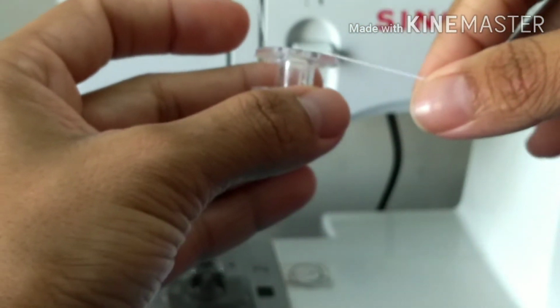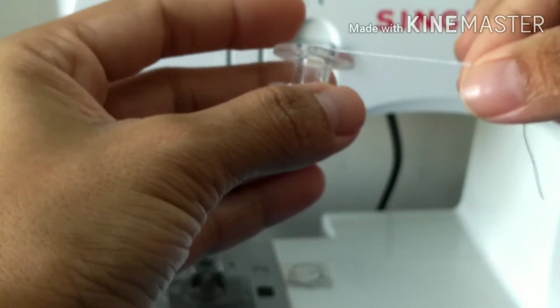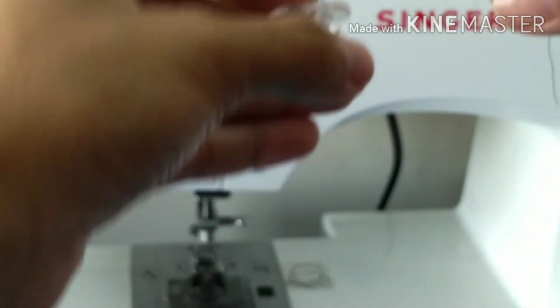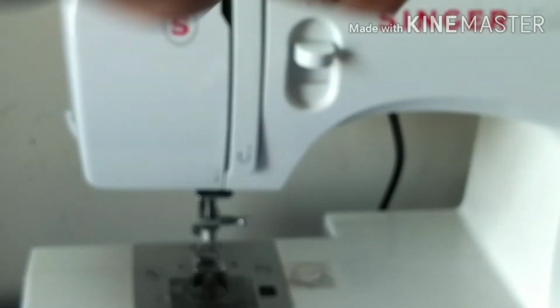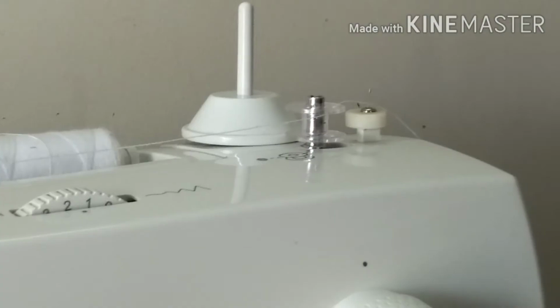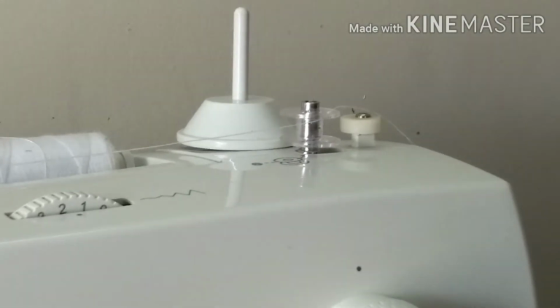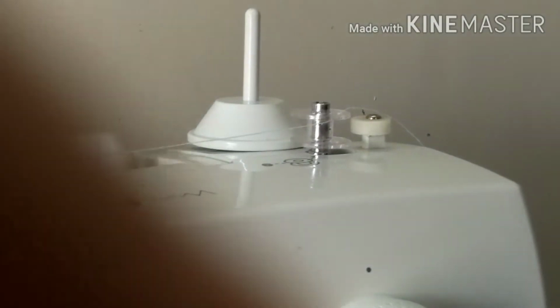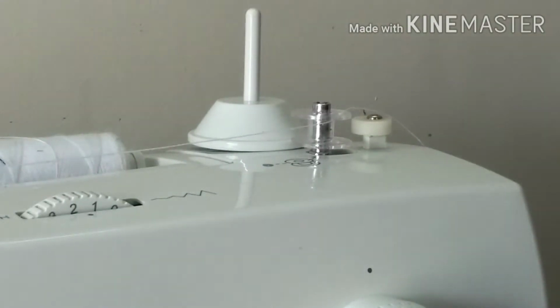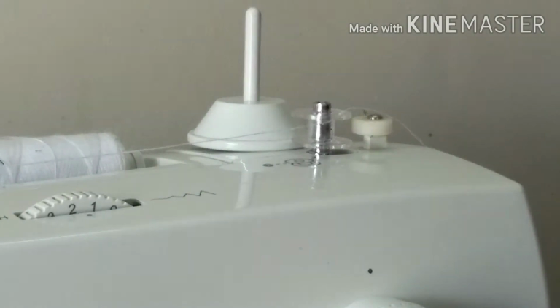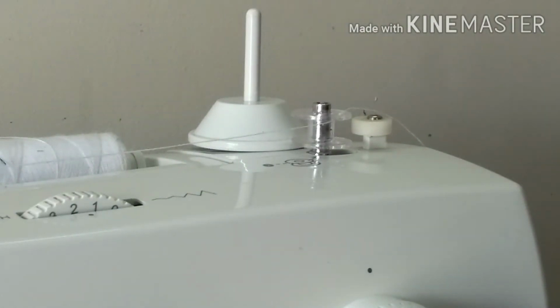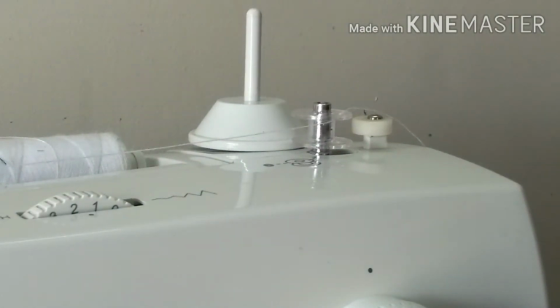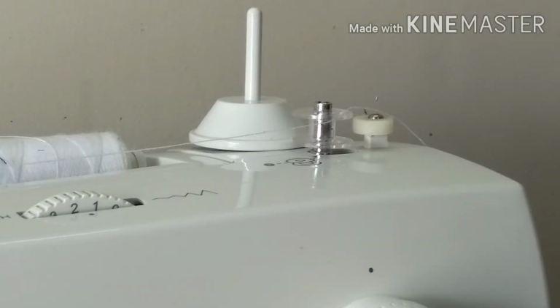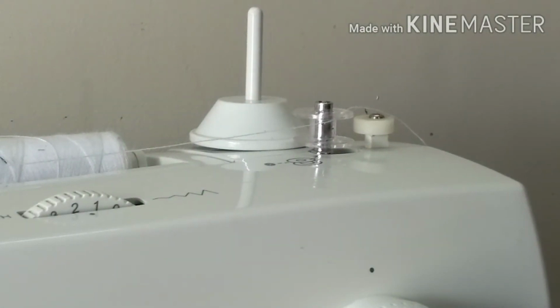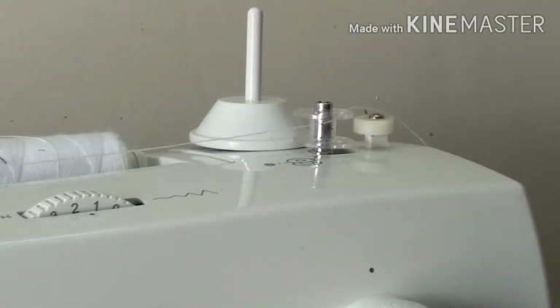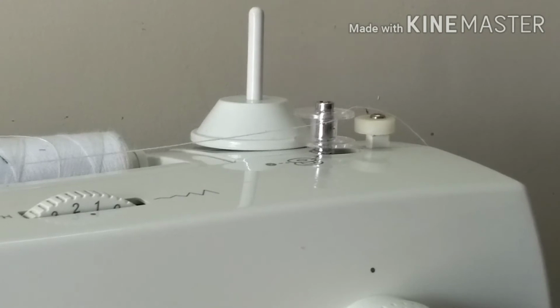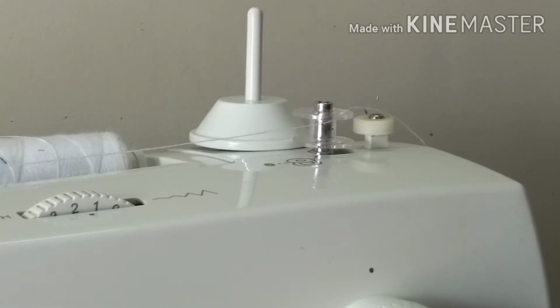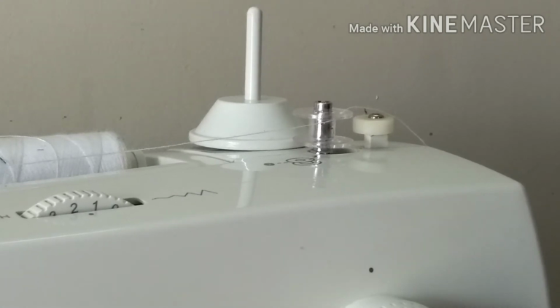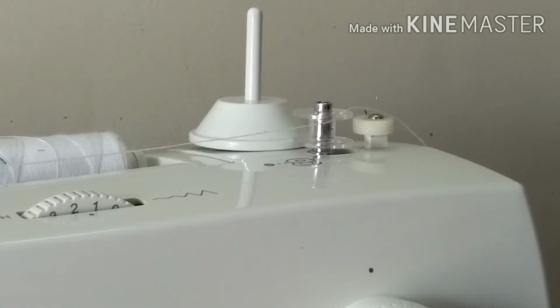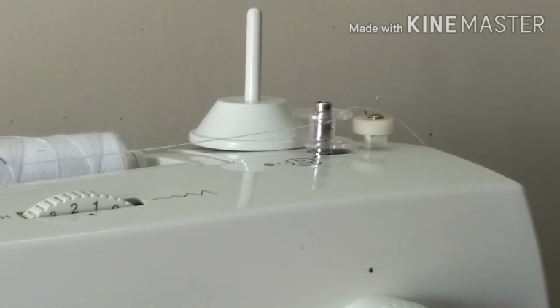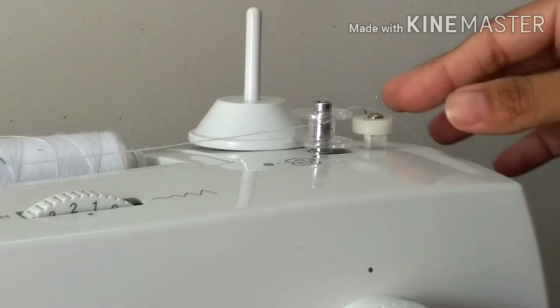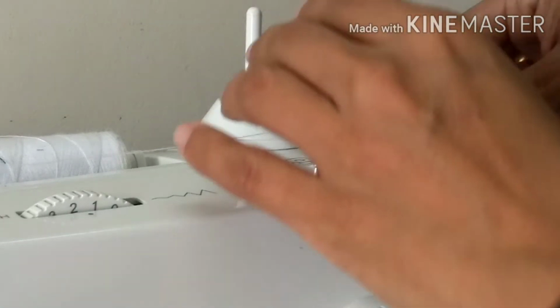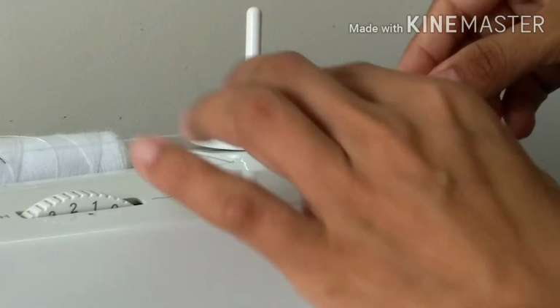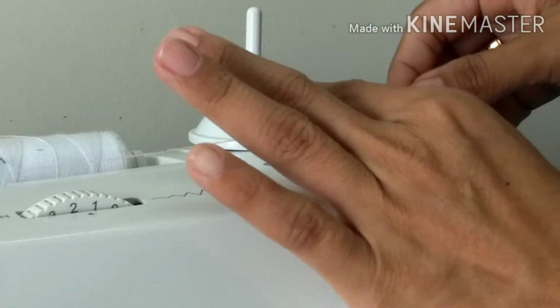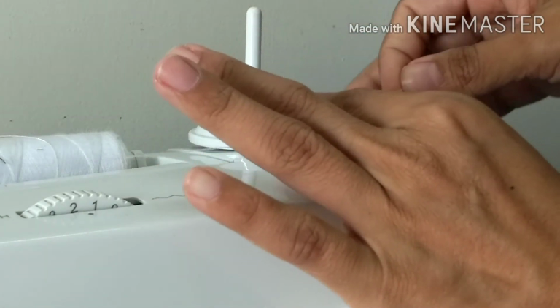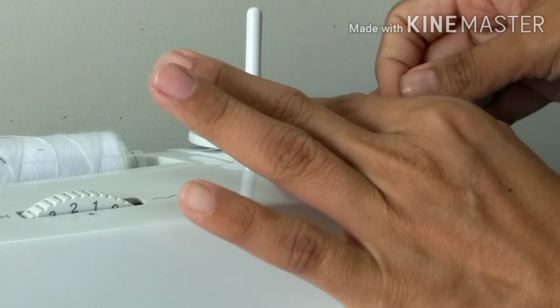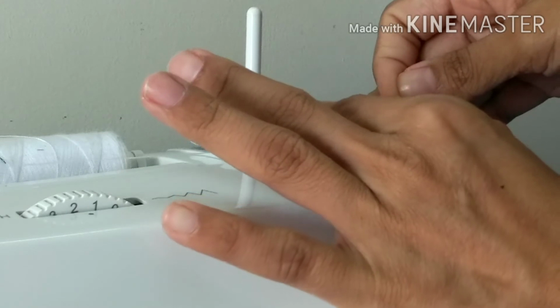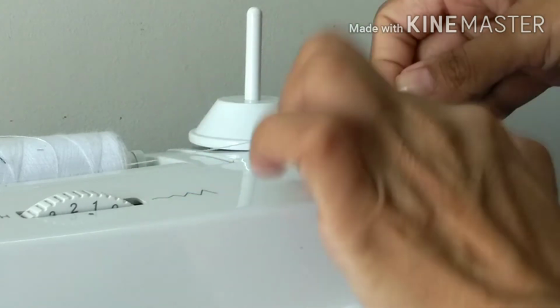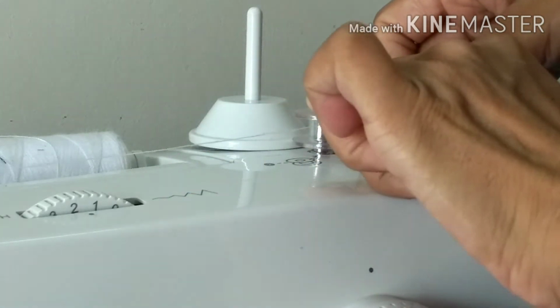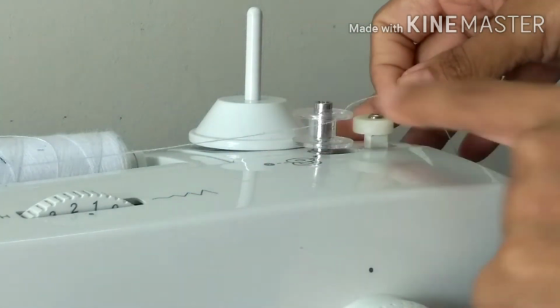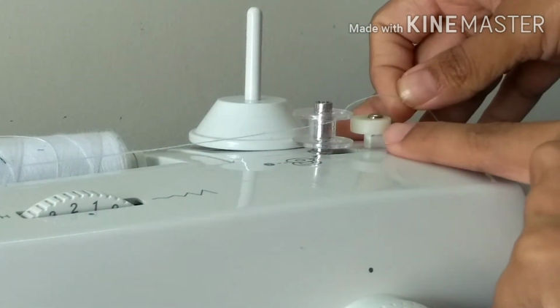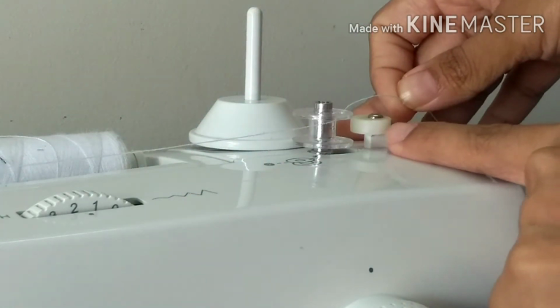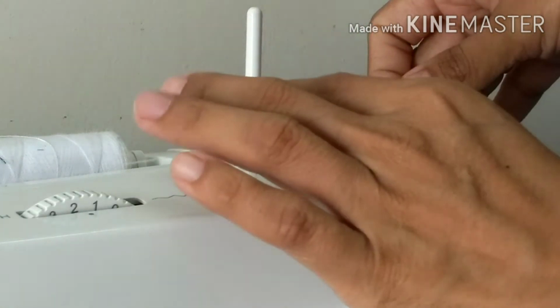Now we'll go back to our machine so you have full clarity. This is how it is now. Slowly I move it to the winding position — this is the normal sewing position, and this is the open winding position.